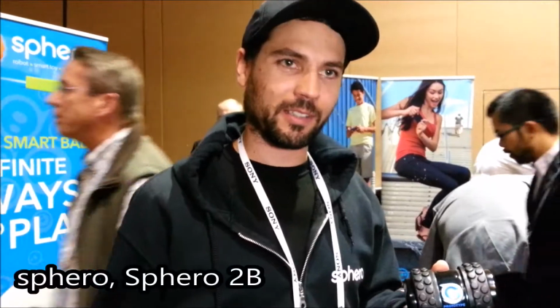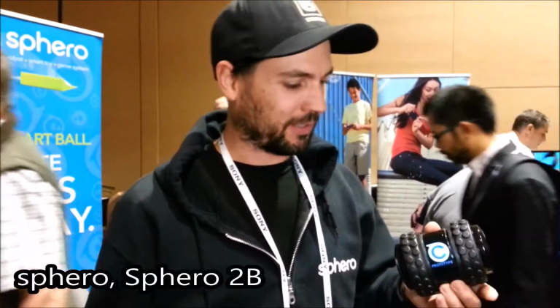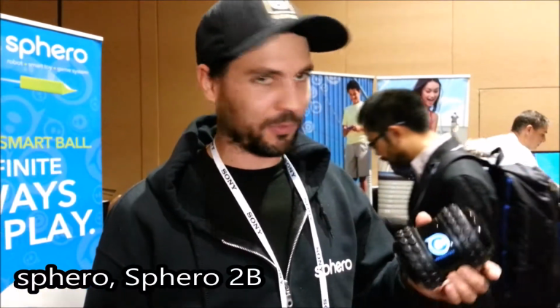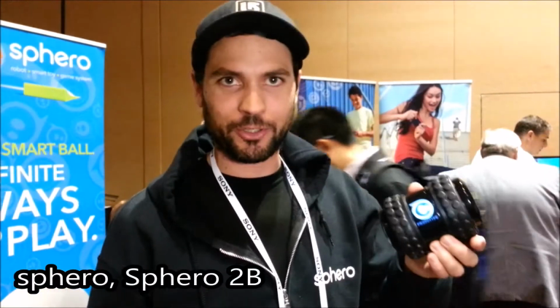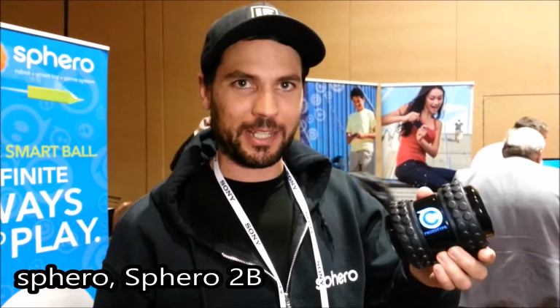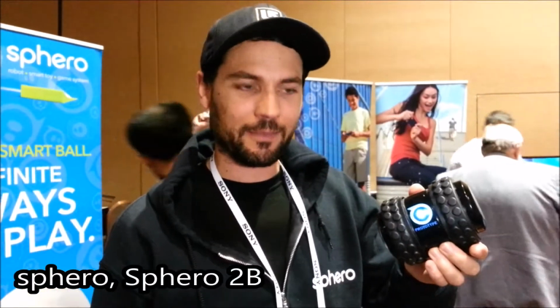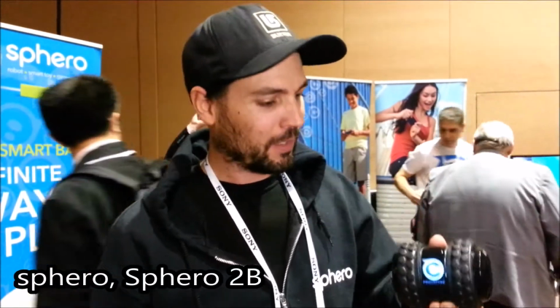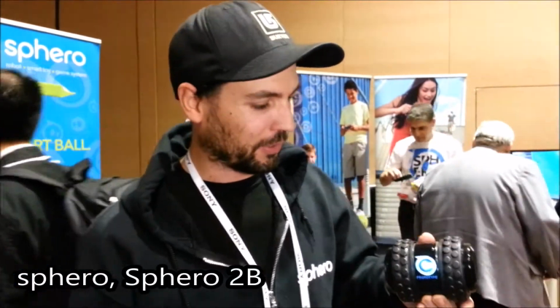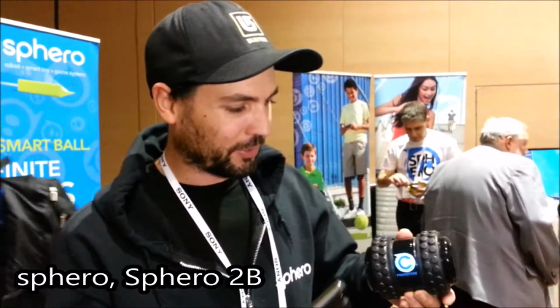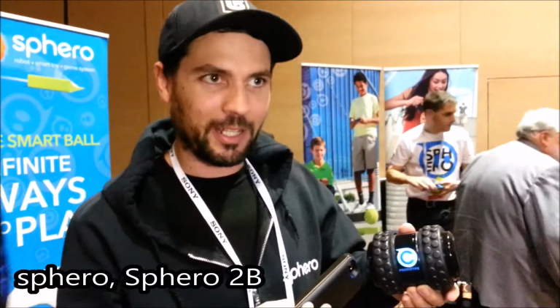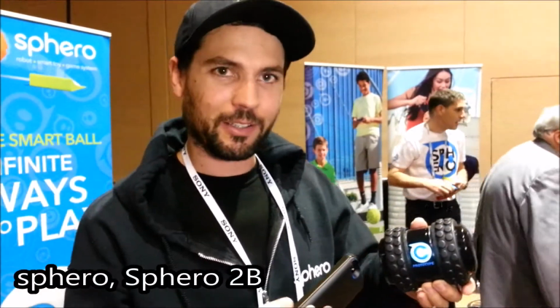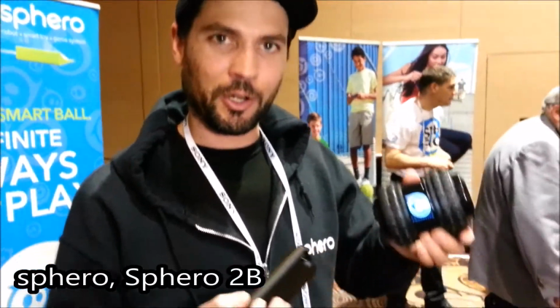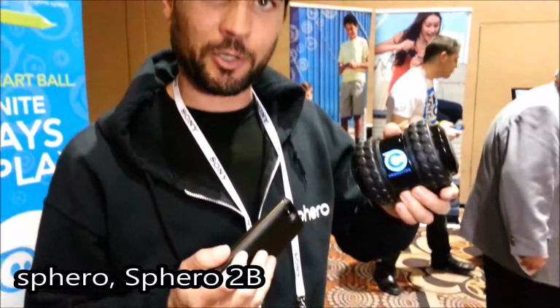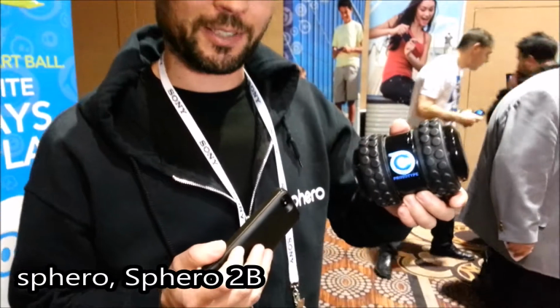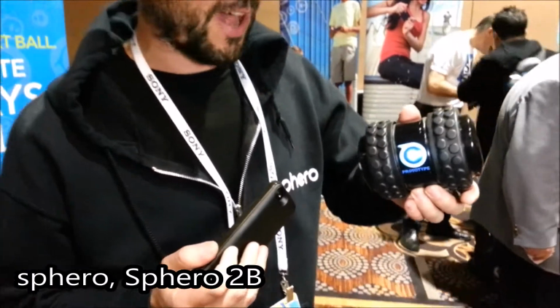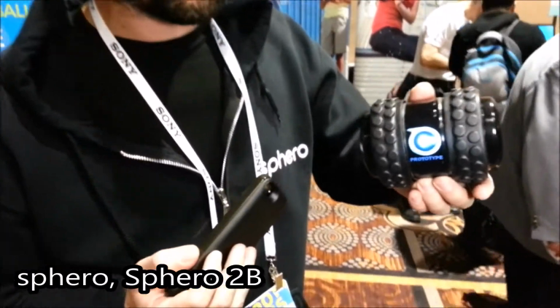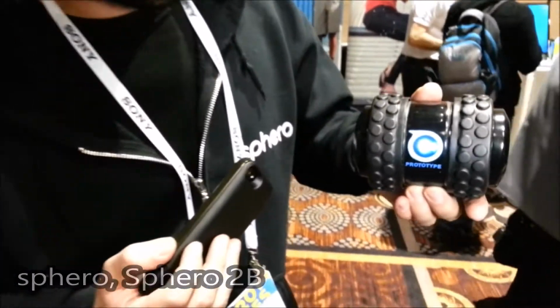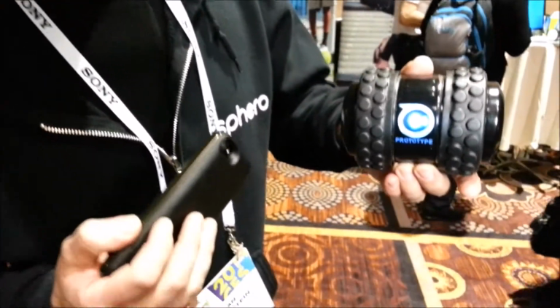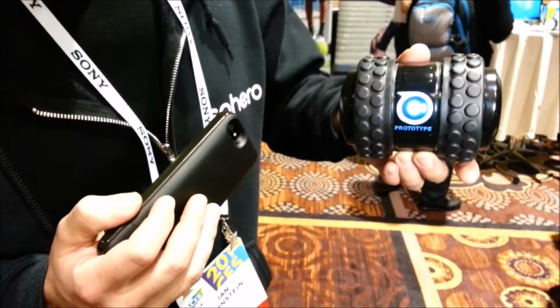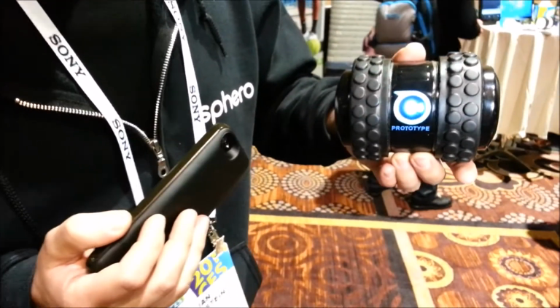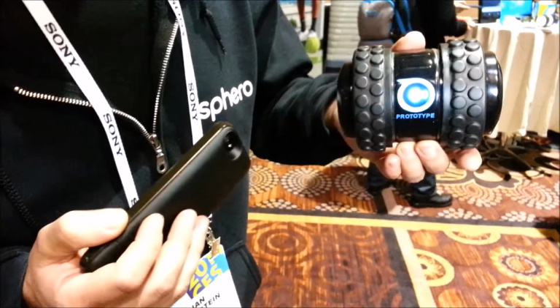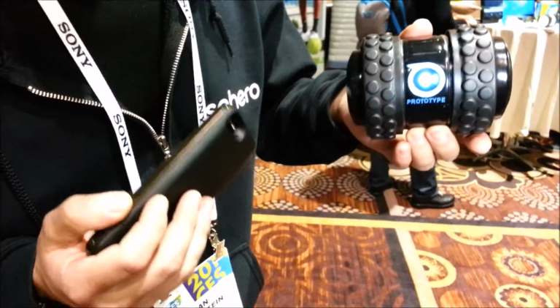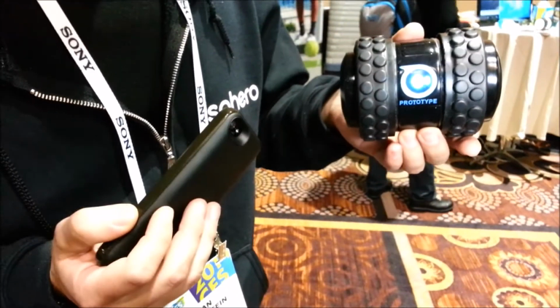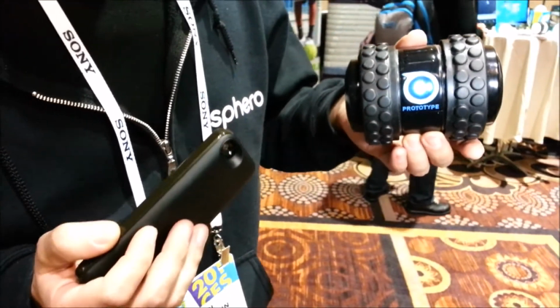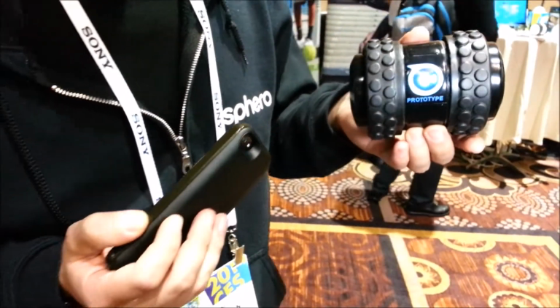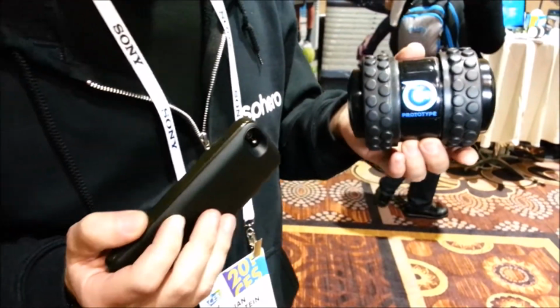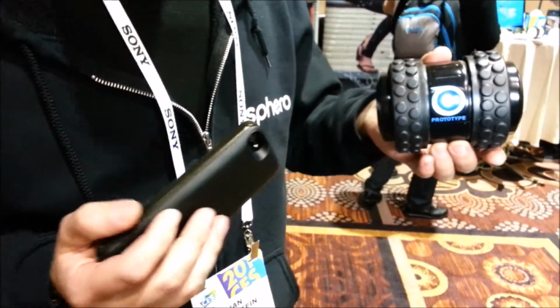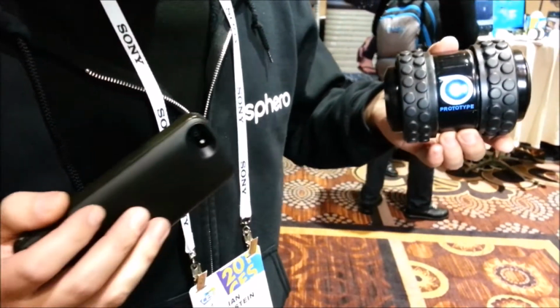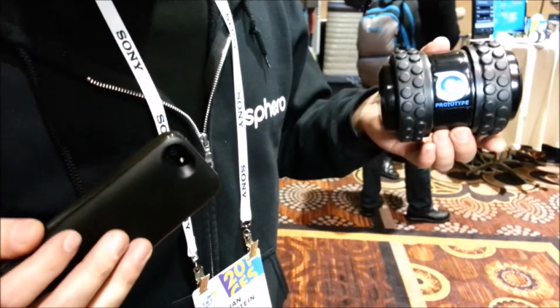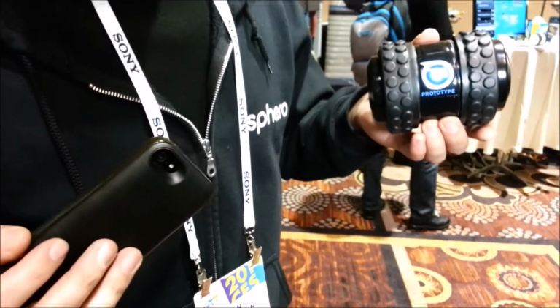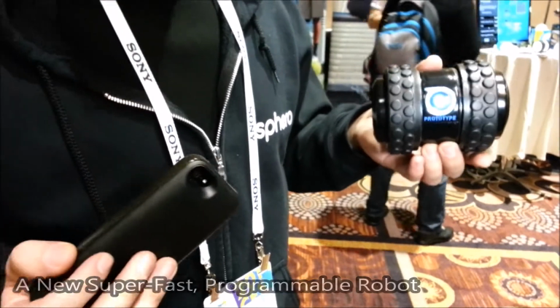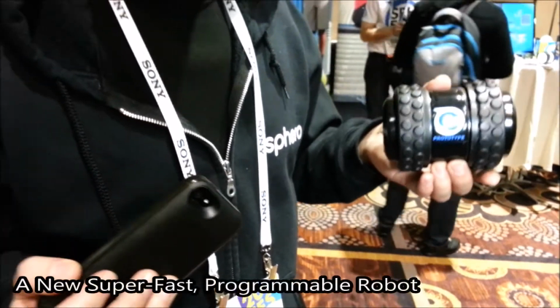This is Sphero 2B. Sphero 2B goes over twice as fast as our current Sphero. It goes about 5 meters a second, which is about as fast as most people can run.